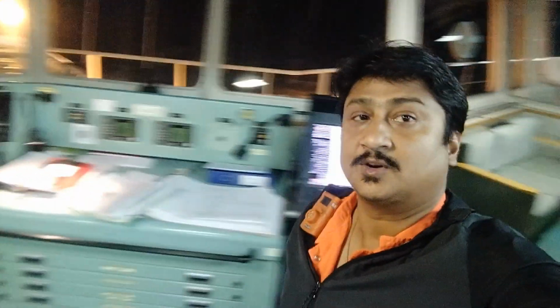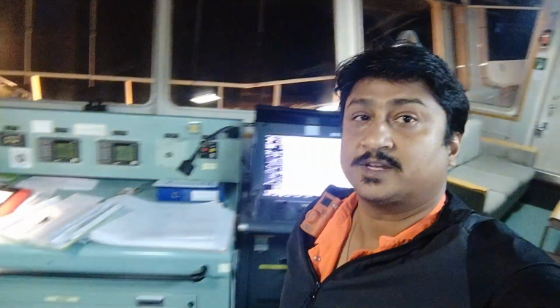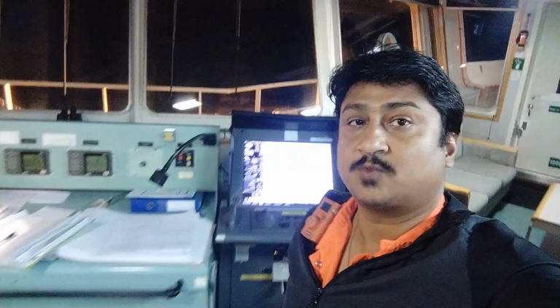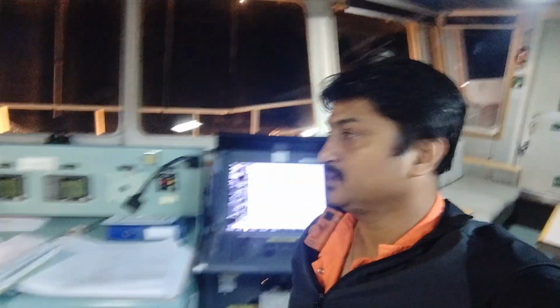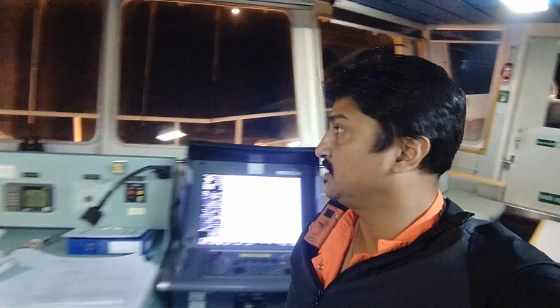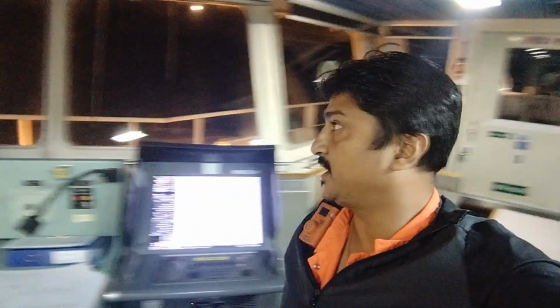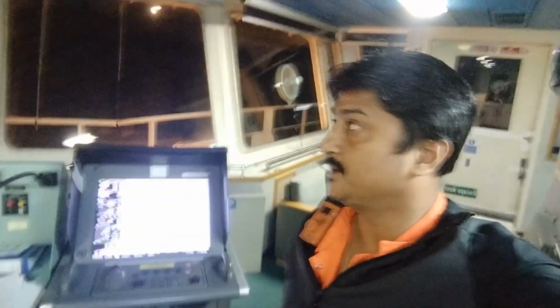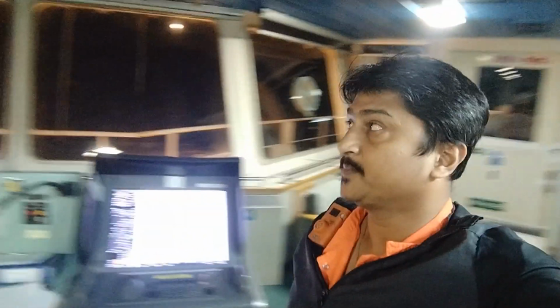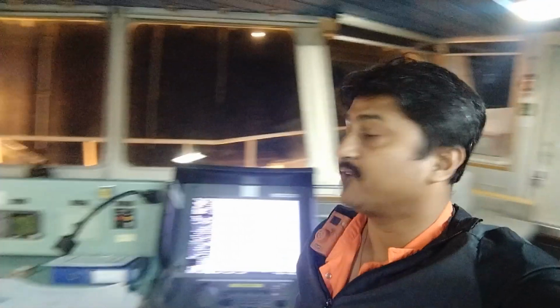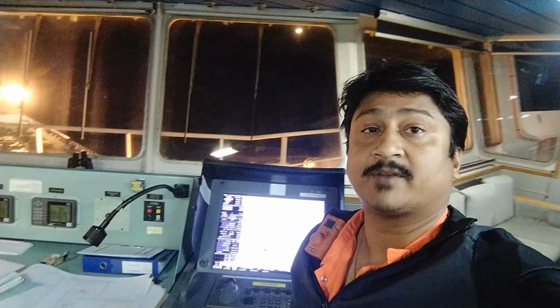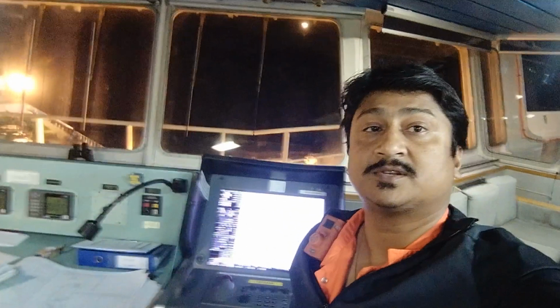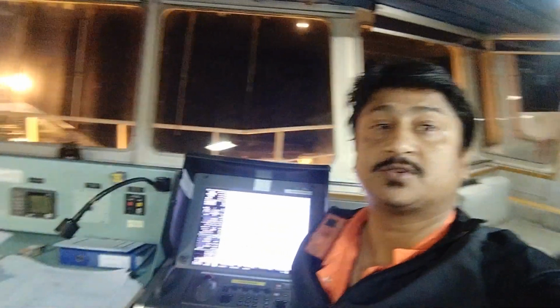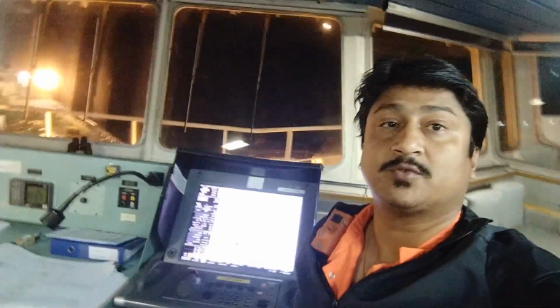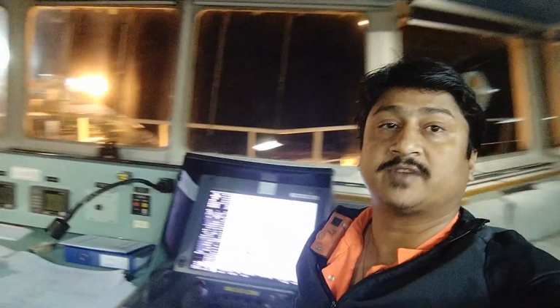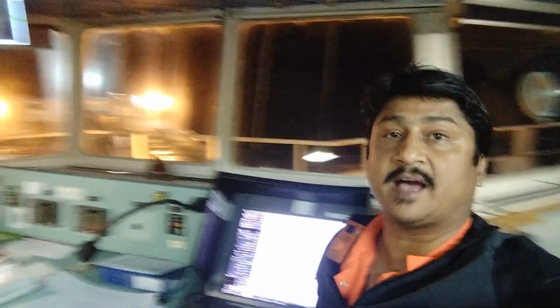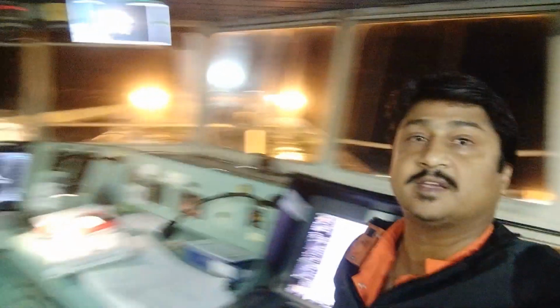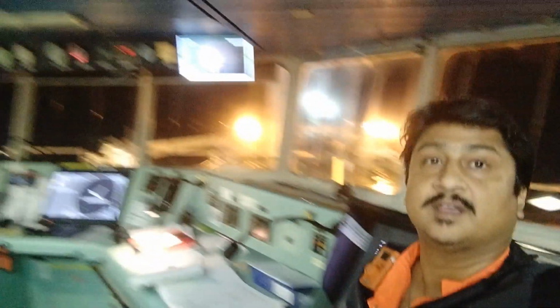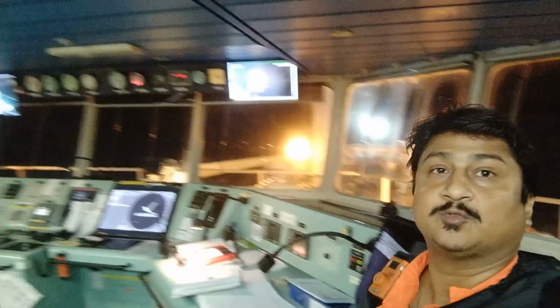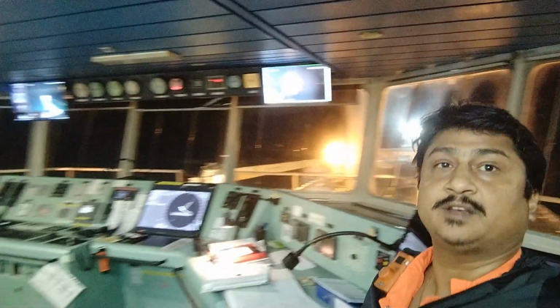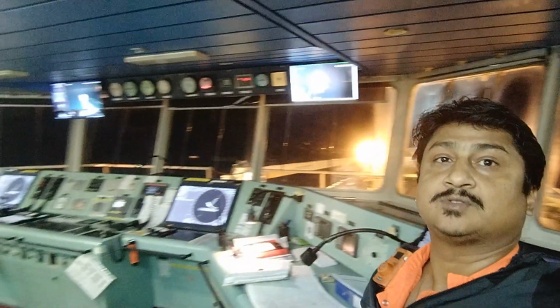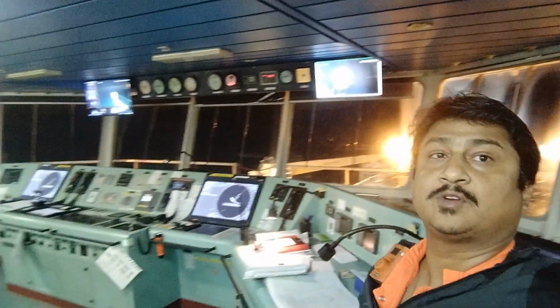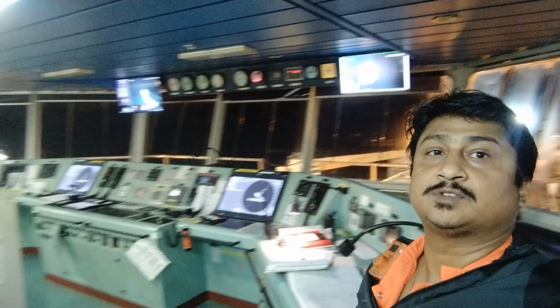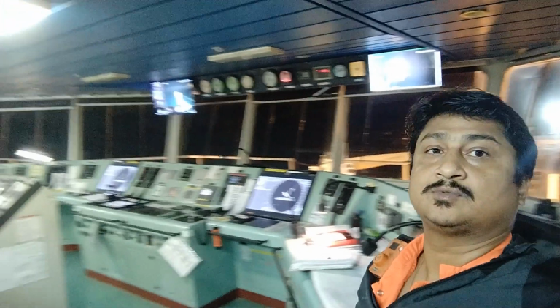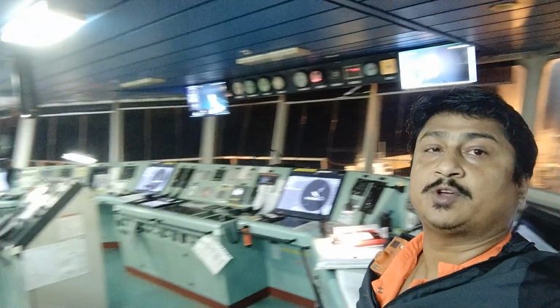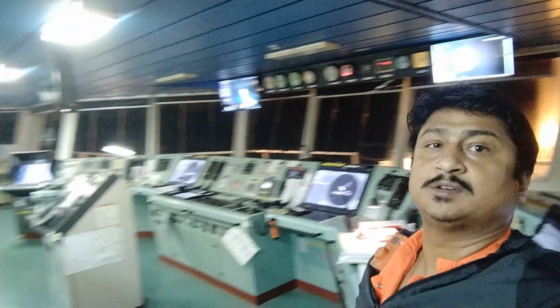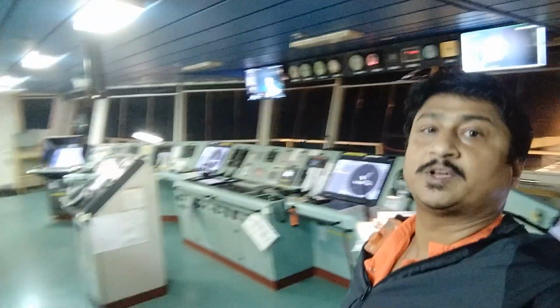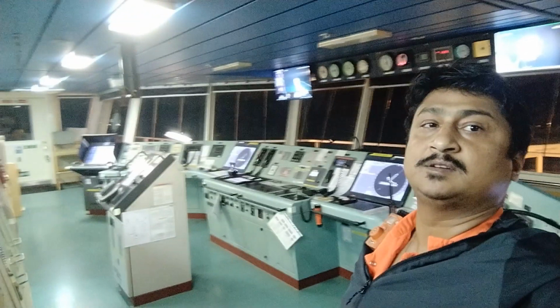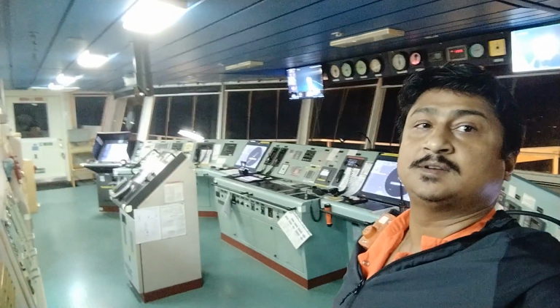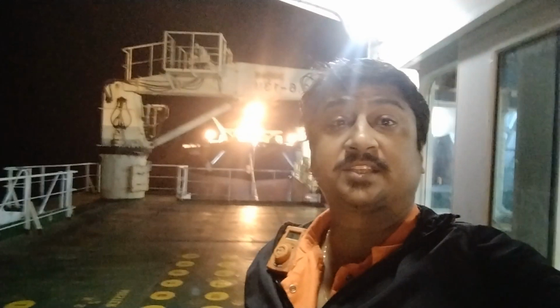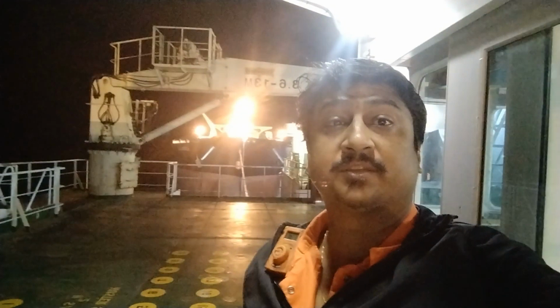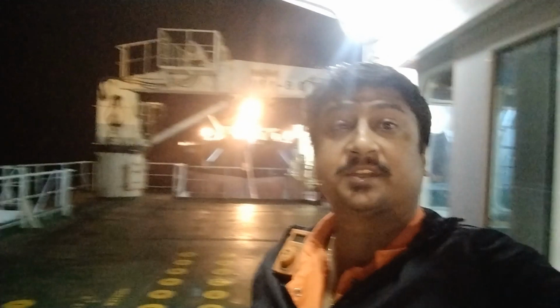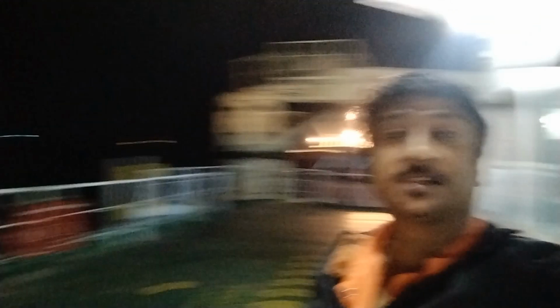Lots of things to monitor, and we have cameras to show you what's really happening outside. So there's a lot of things to monitor altogether. That's the ship which we are discharging to.